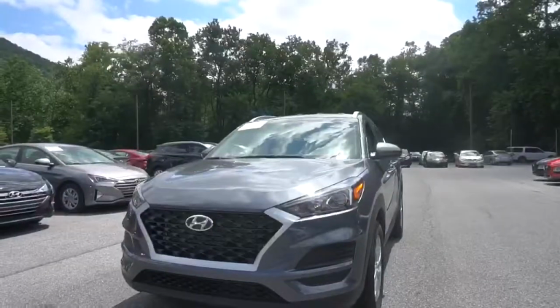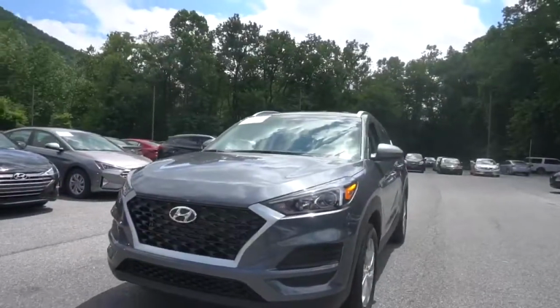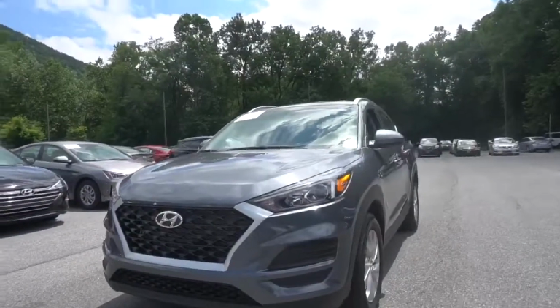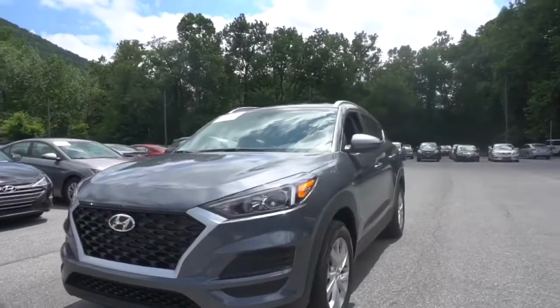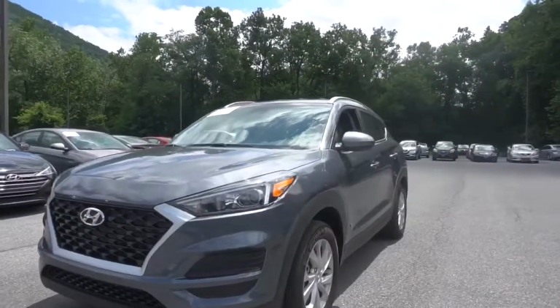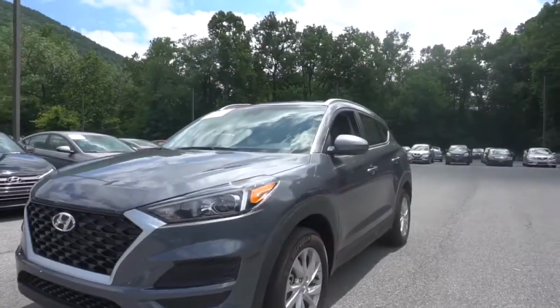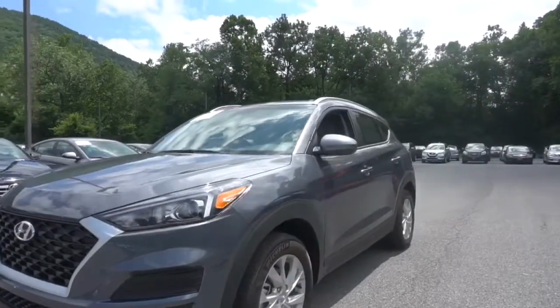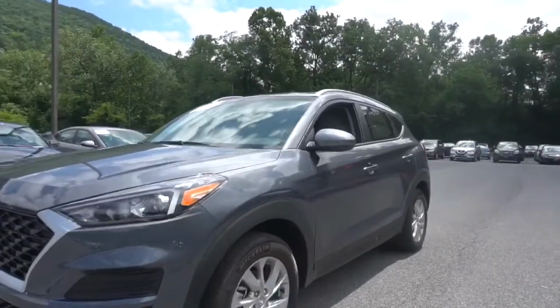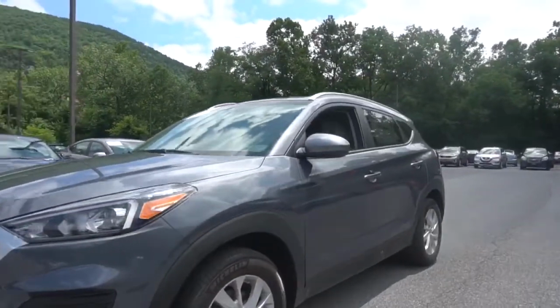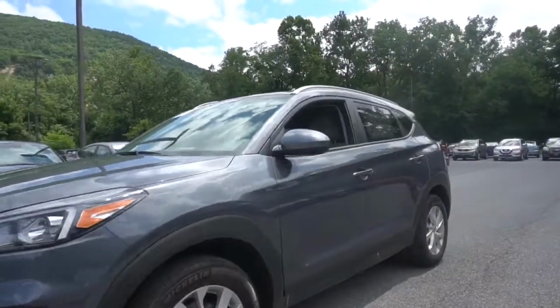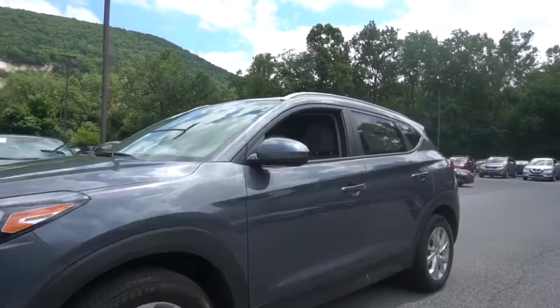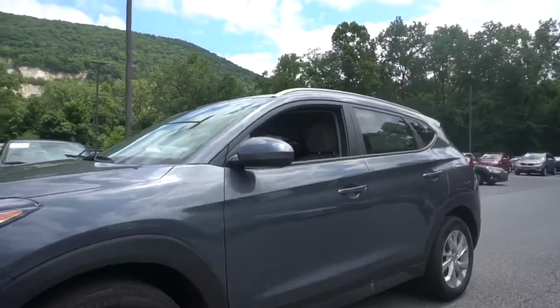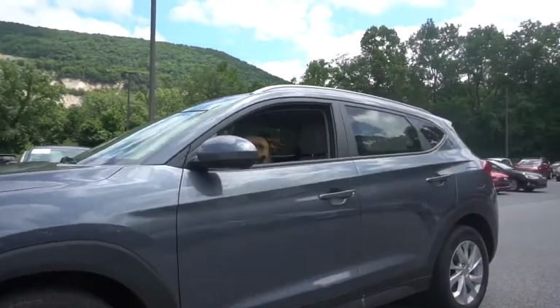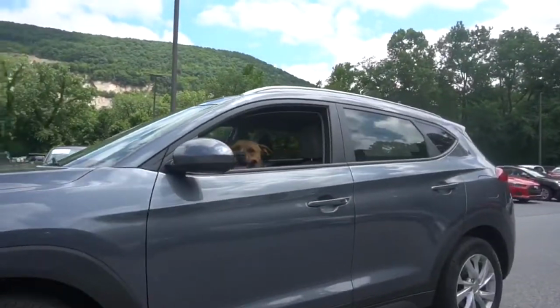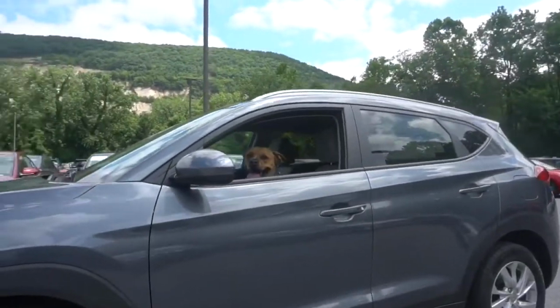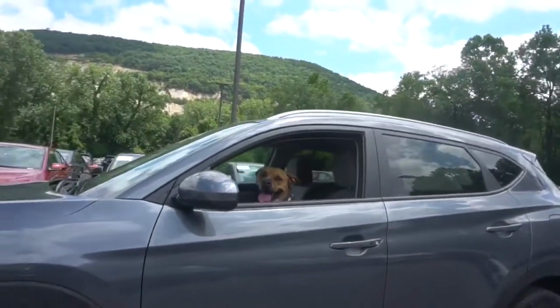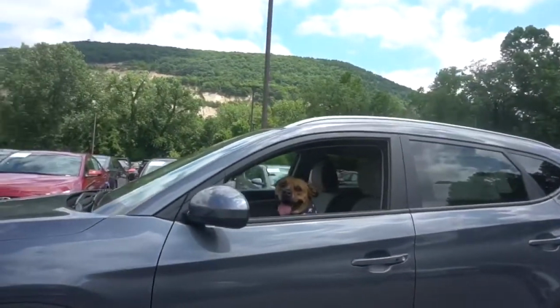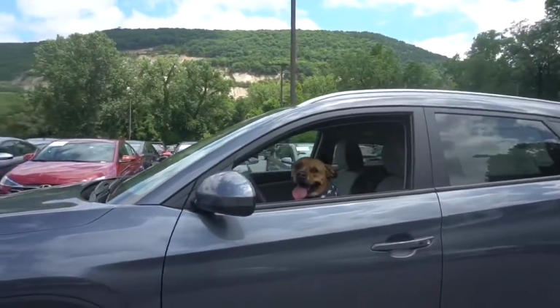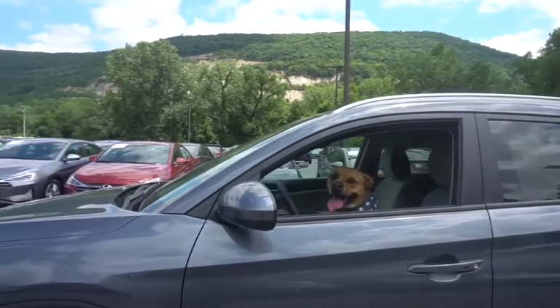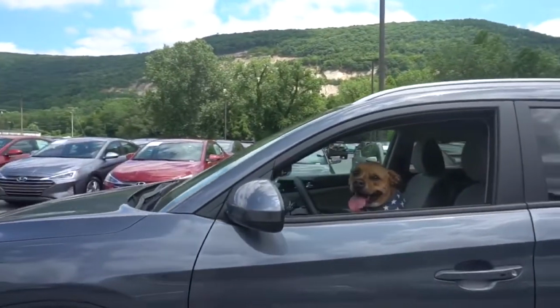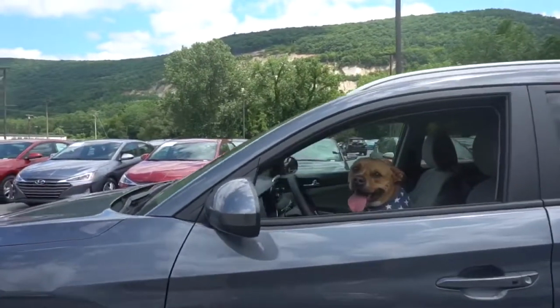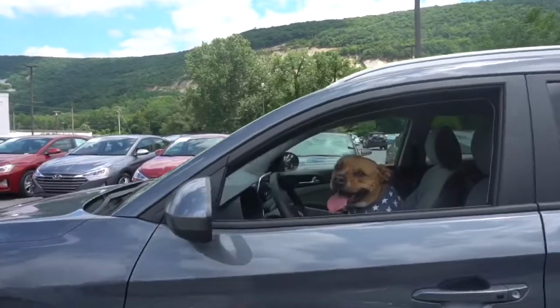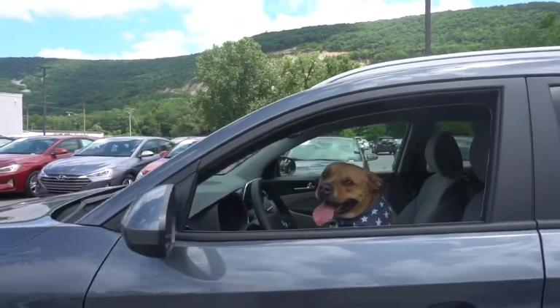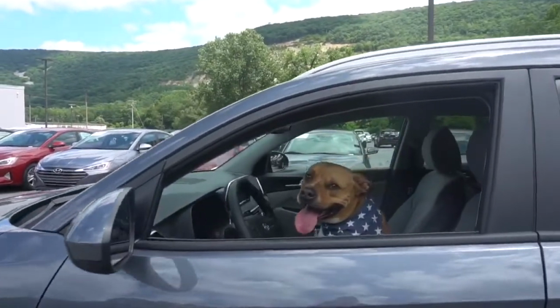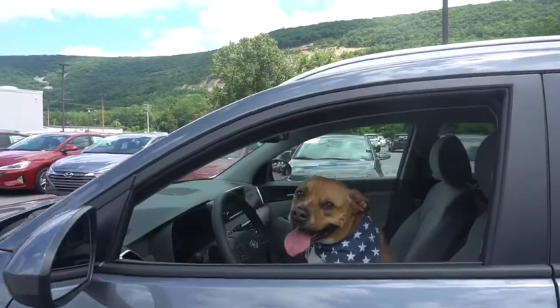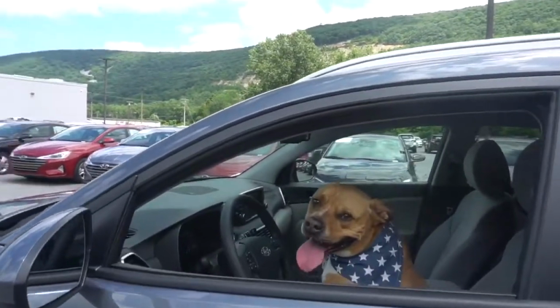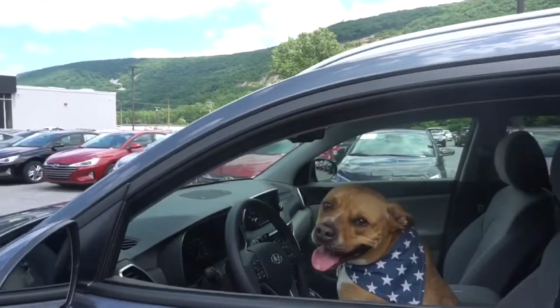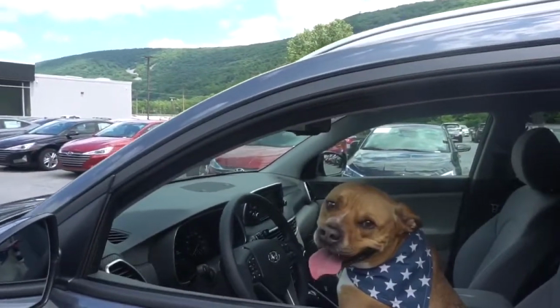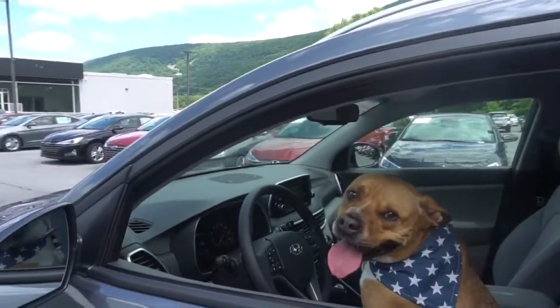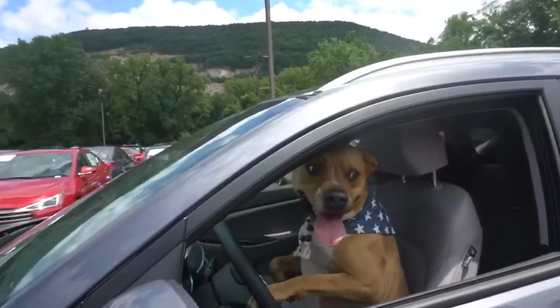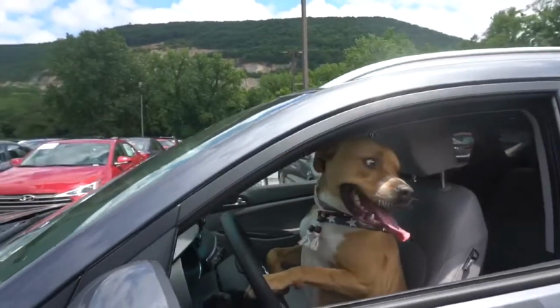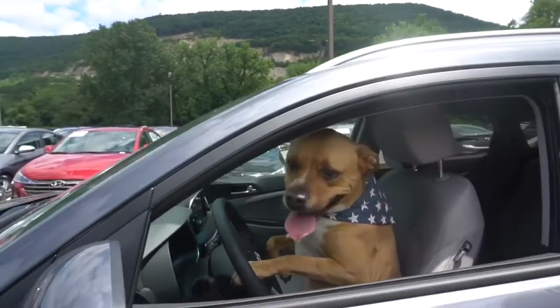The 2019 Hyundai Tucson has 17-inch alloy wheels with the proximity key for push-button start. The blind spot collision warning and the rear cross-traffic collision warning come in handy when I may not be completely focused on my surroundings.